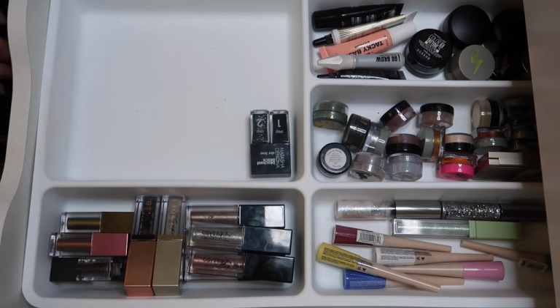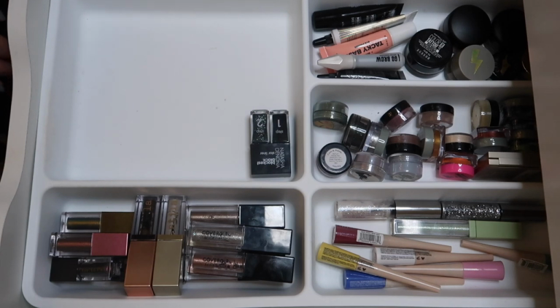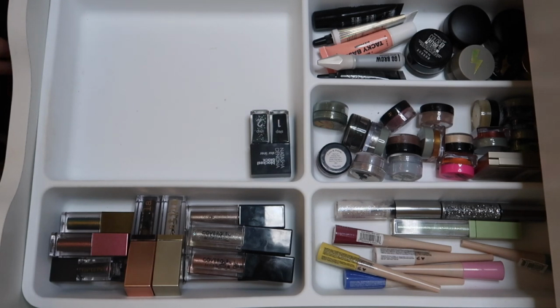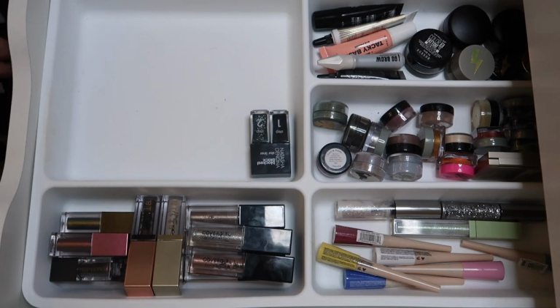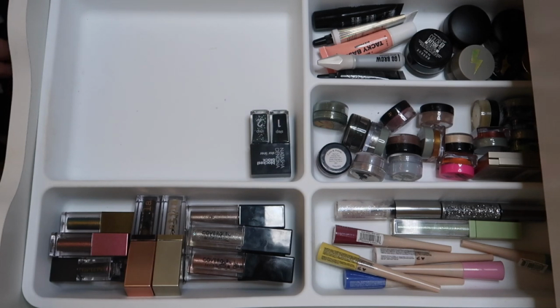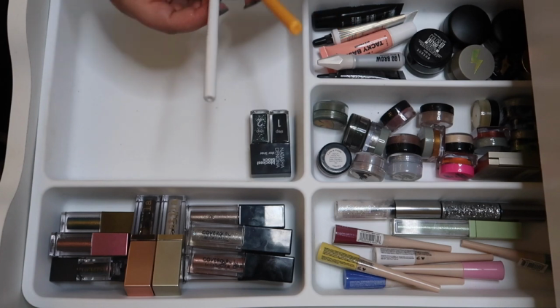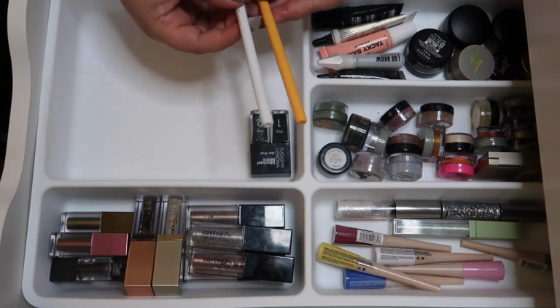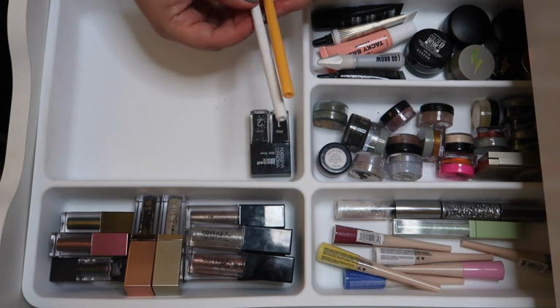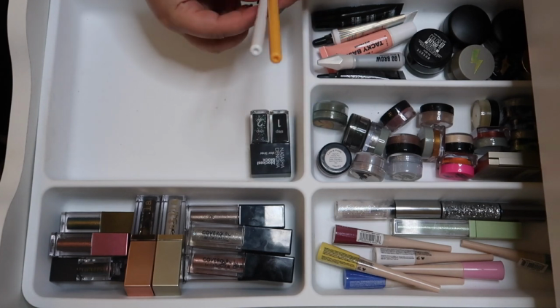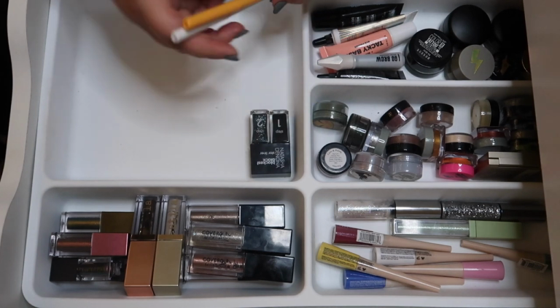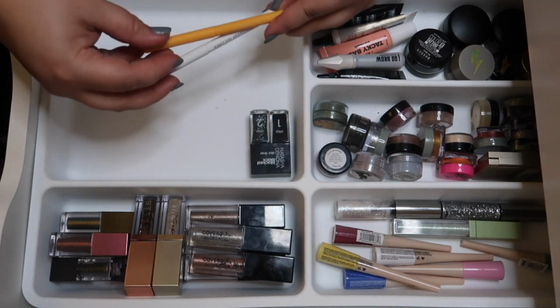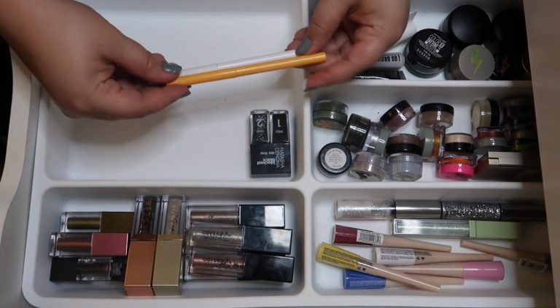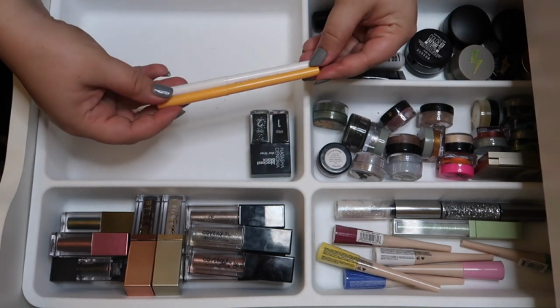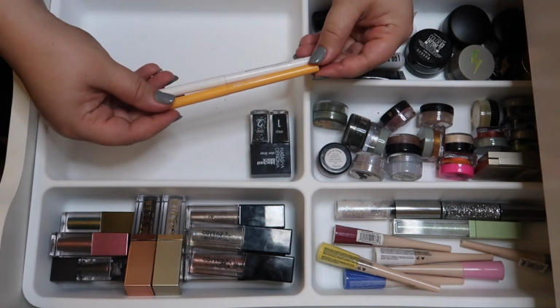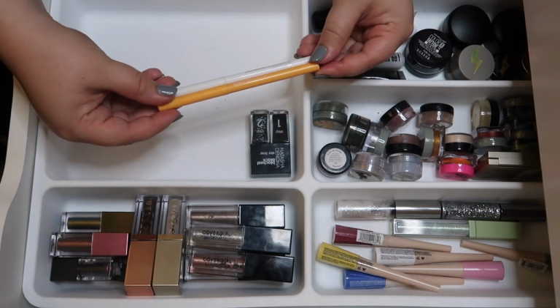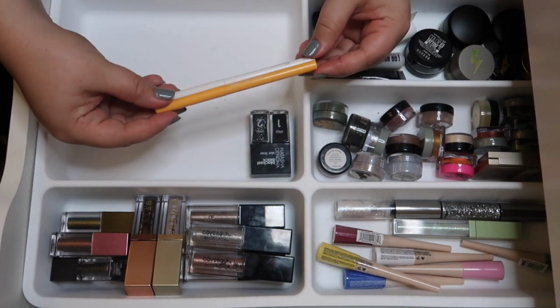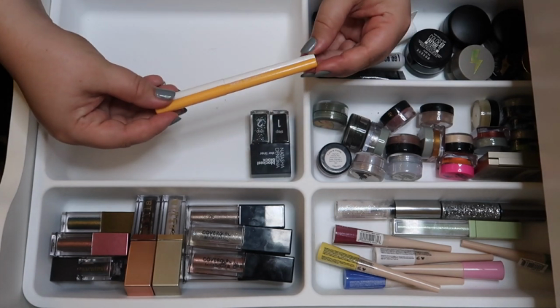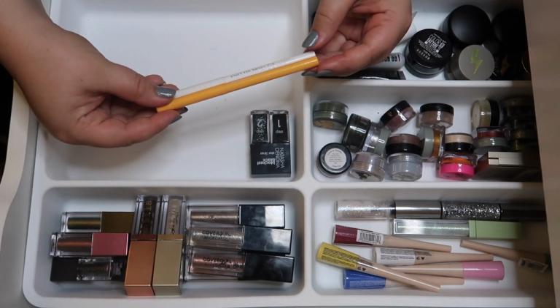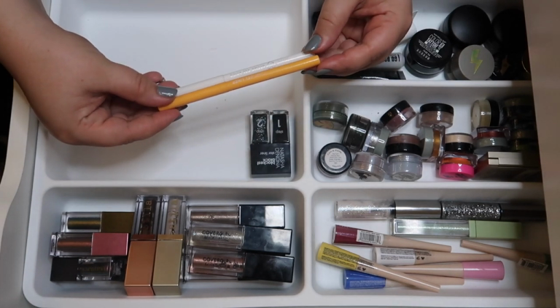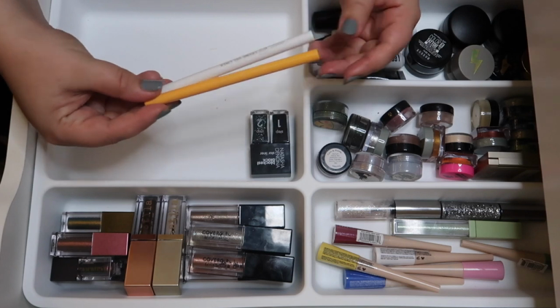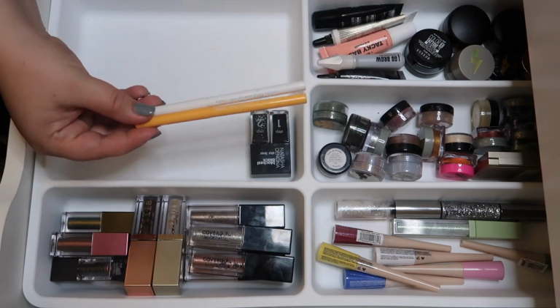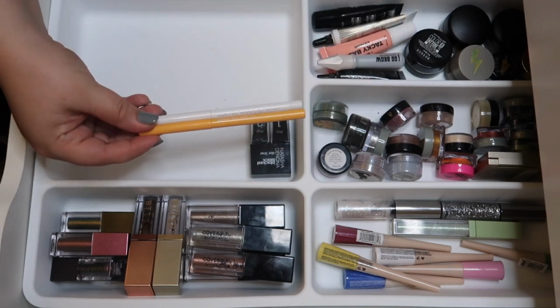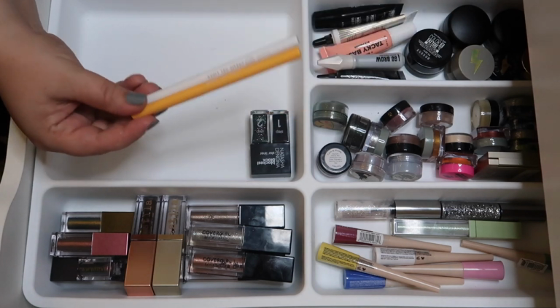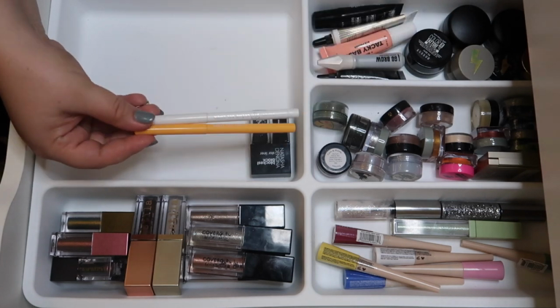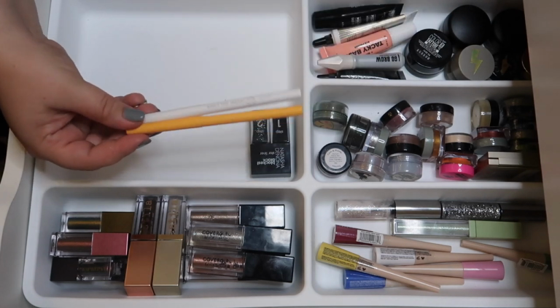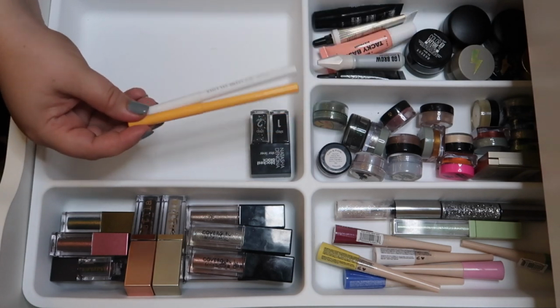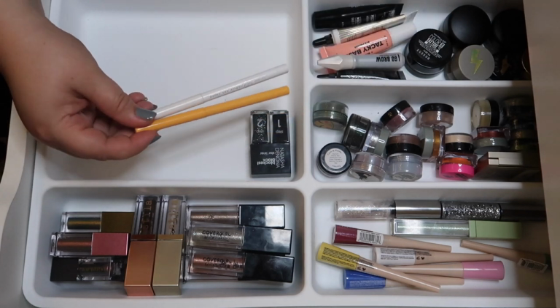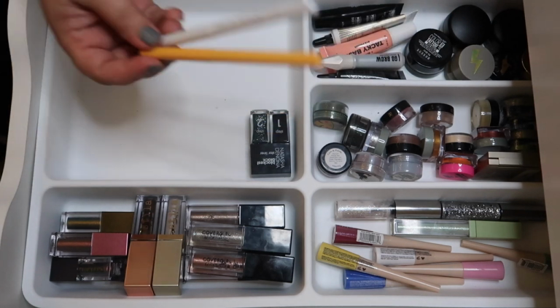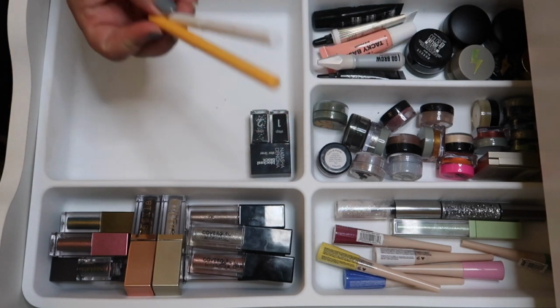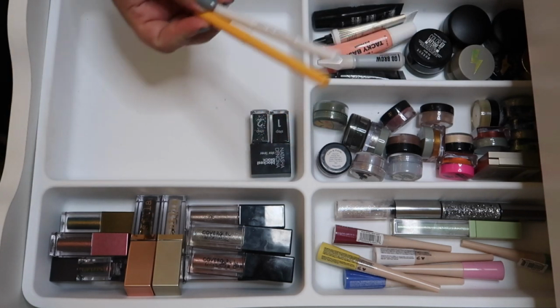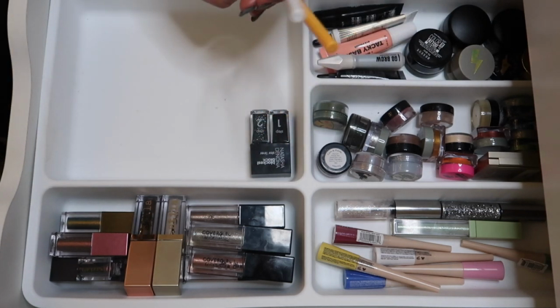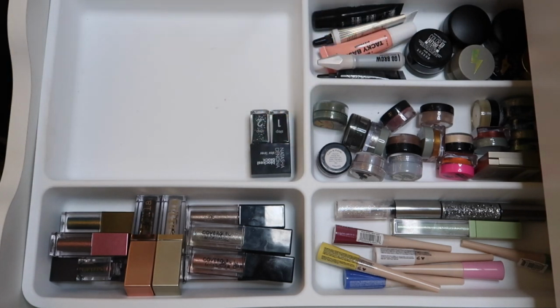I'm going to keep the Natasha Denona for now. Another right off the bat — I'm surprised I still have these — I have two ColourPop liners, a white and a yellow. They're just not good liners and I don't like them, so I'm finally decluttering them.